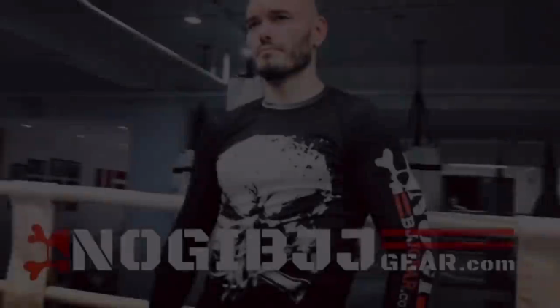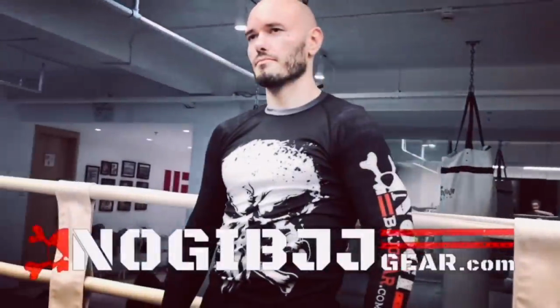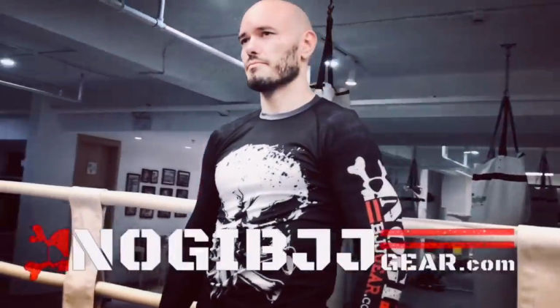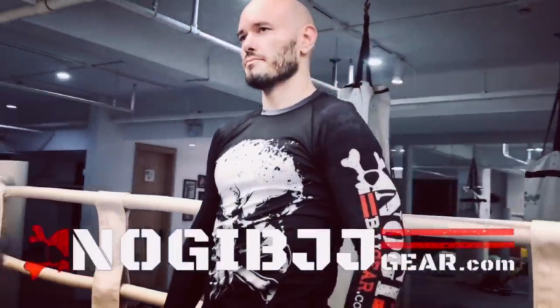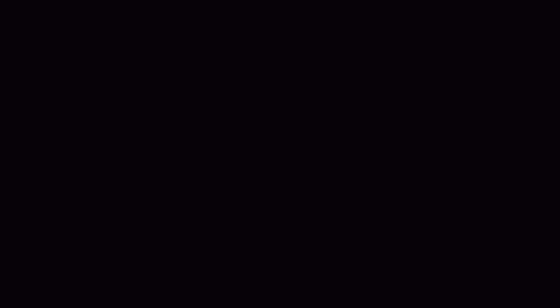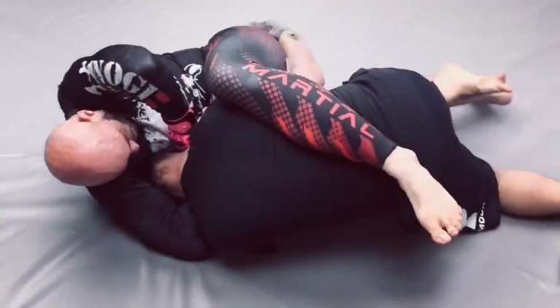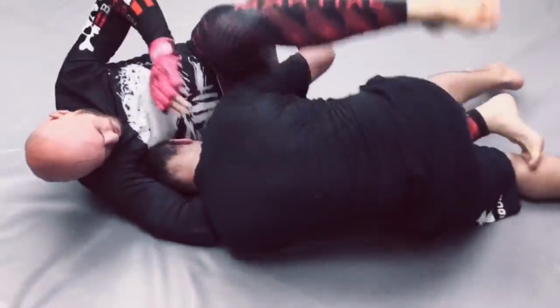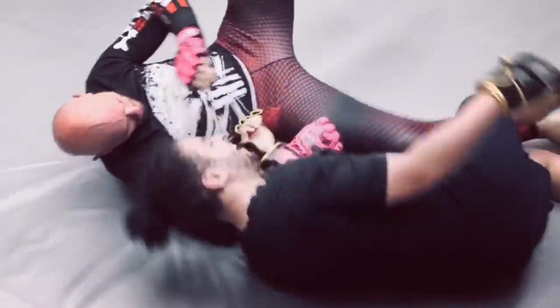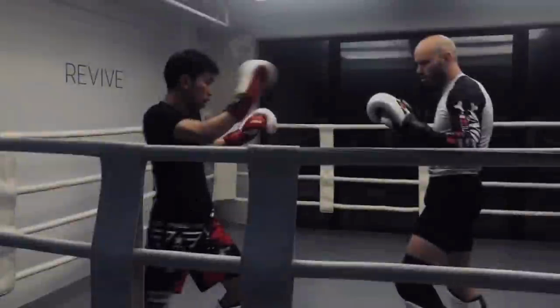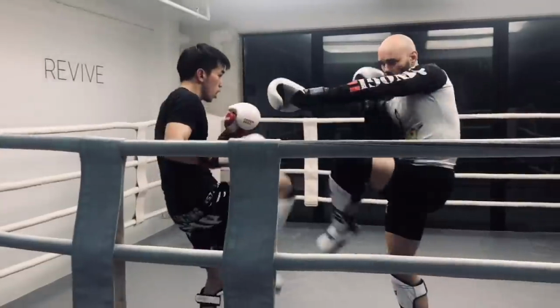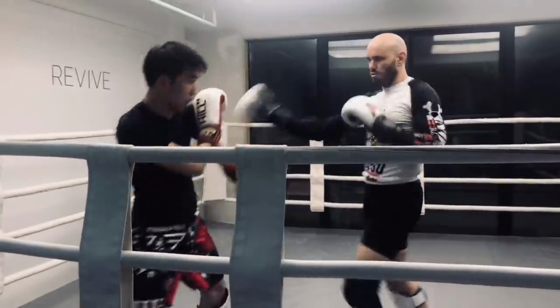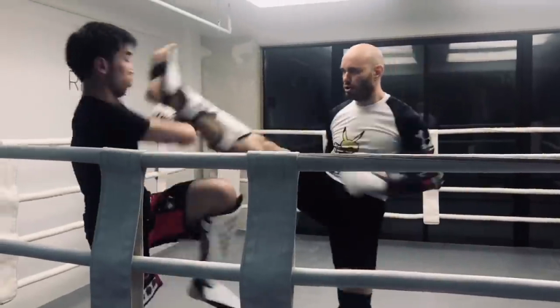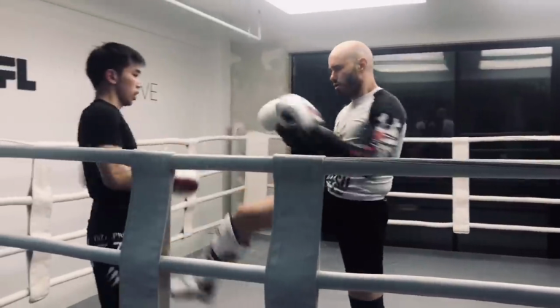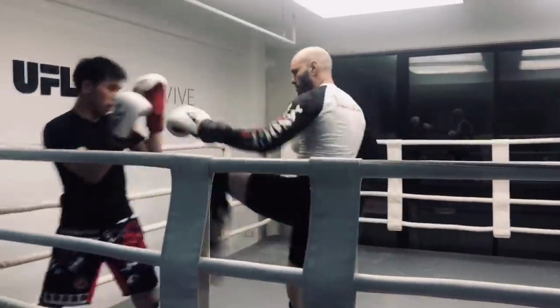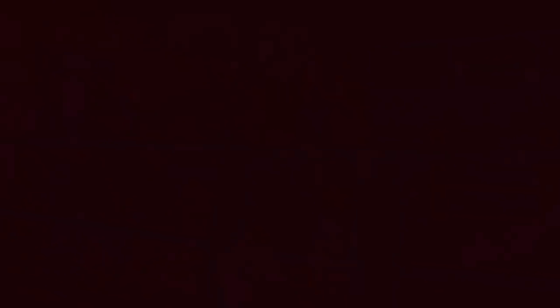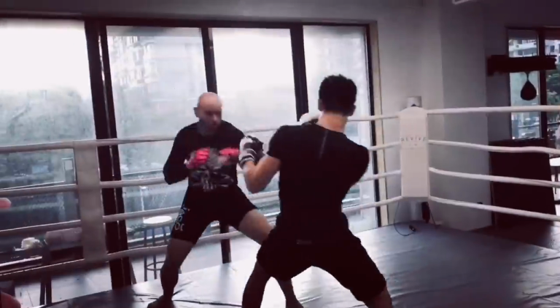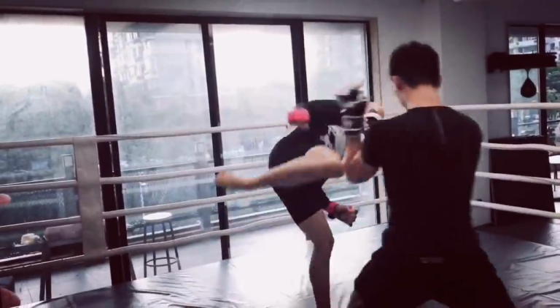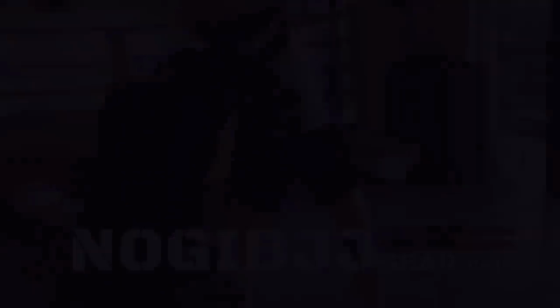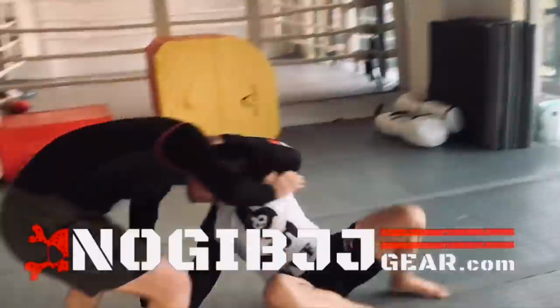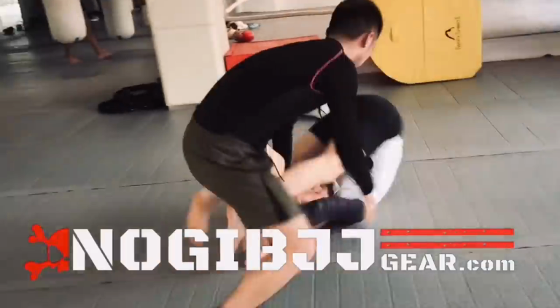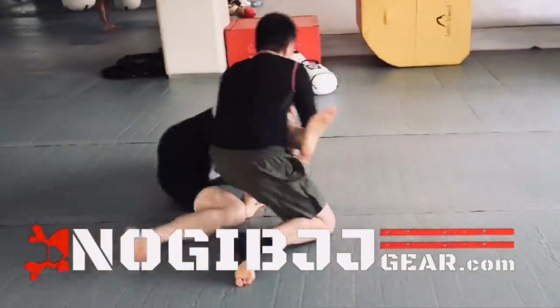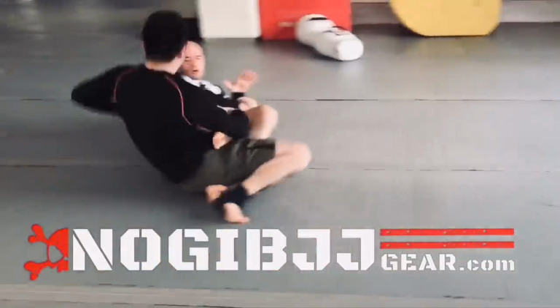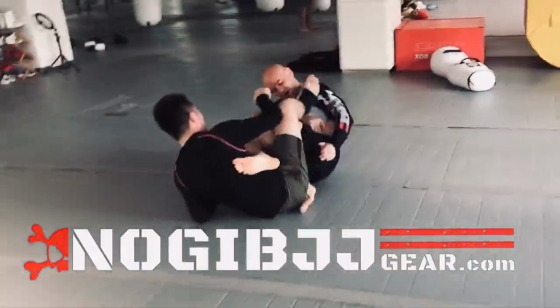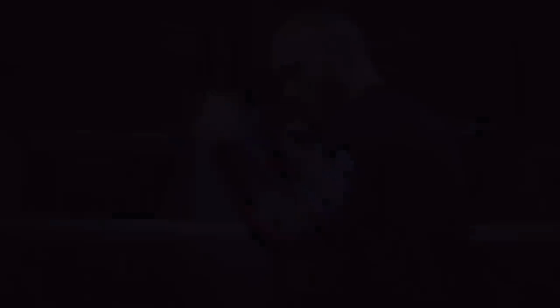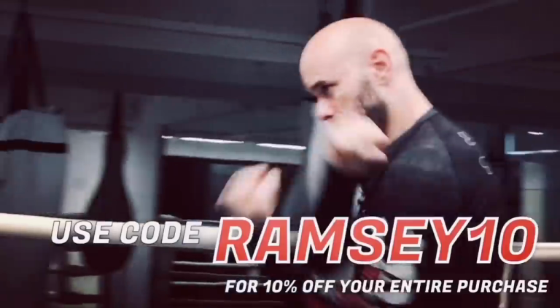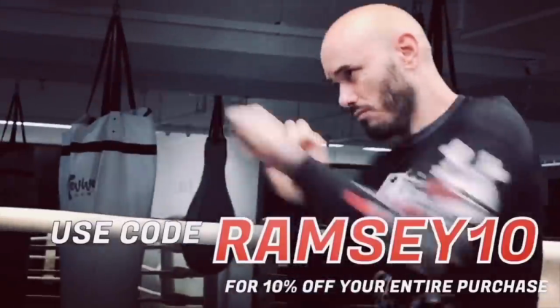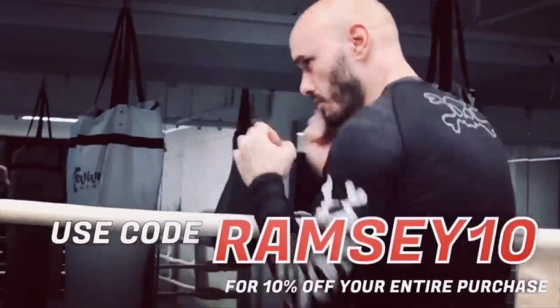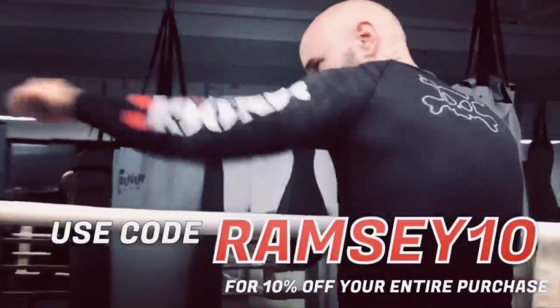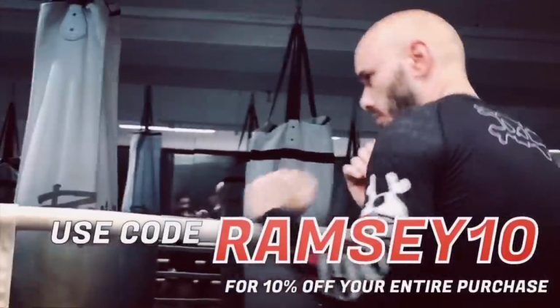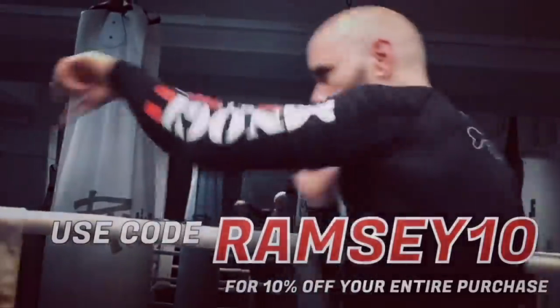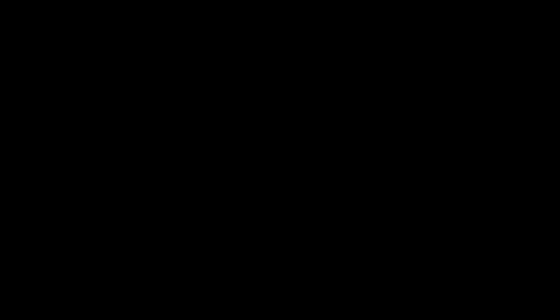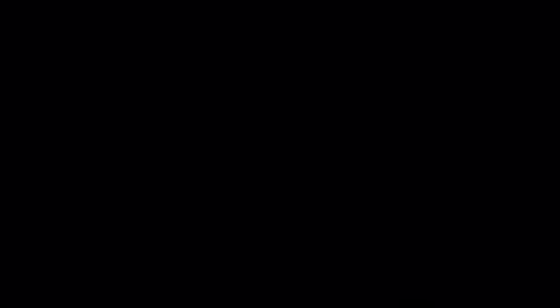If you like the gear I wear in my videos, go check out NogiBJJGear.com. Don't forget to use my code RAMSEY10 for 10% off everything — rash guards, spats, shorts, and more at NogiBJJGear.com.